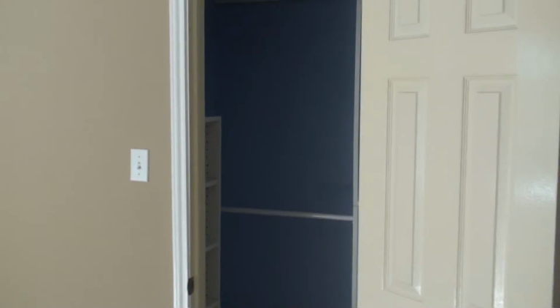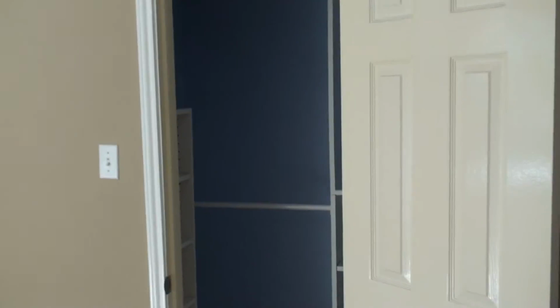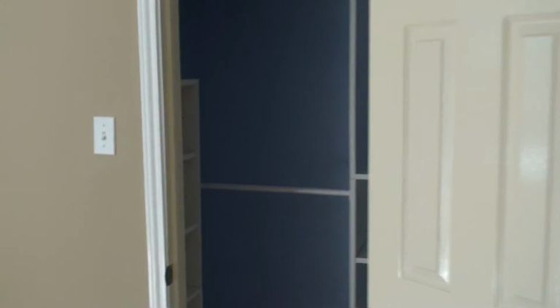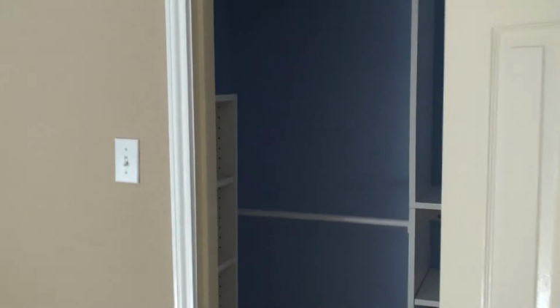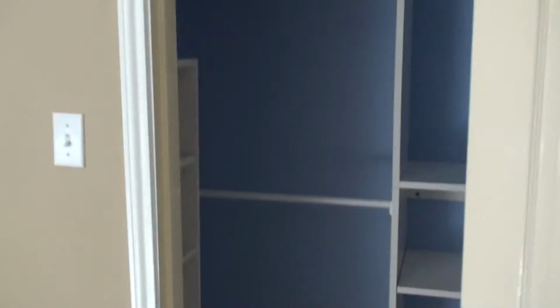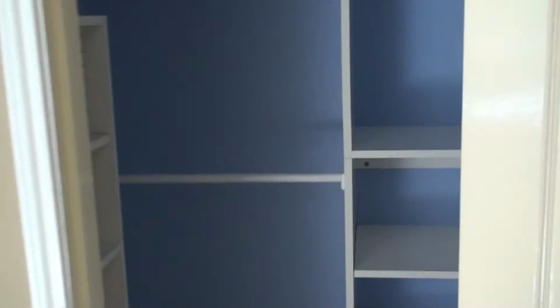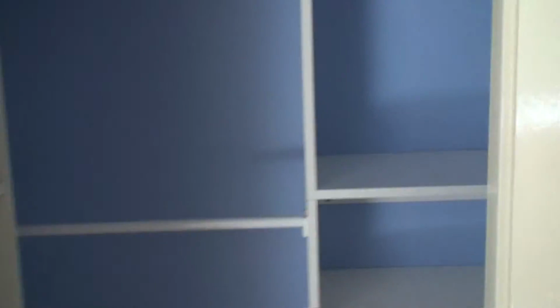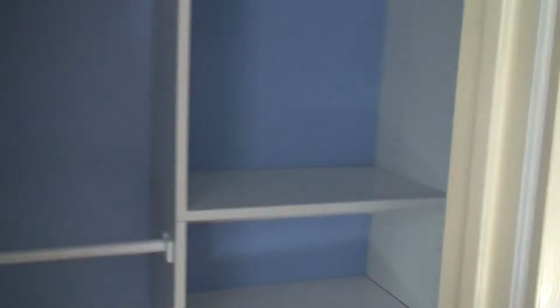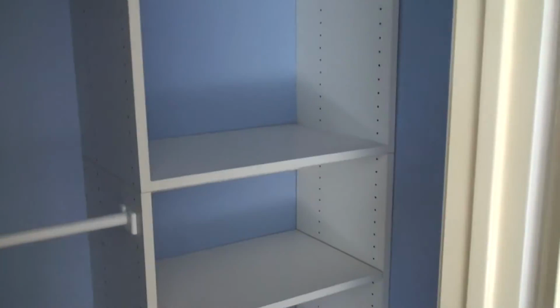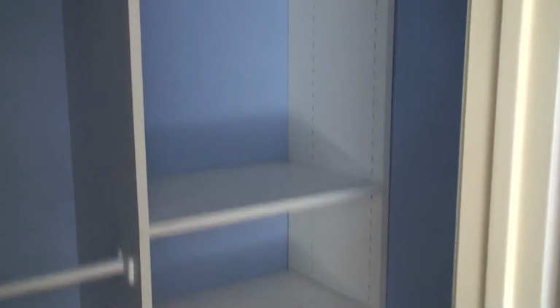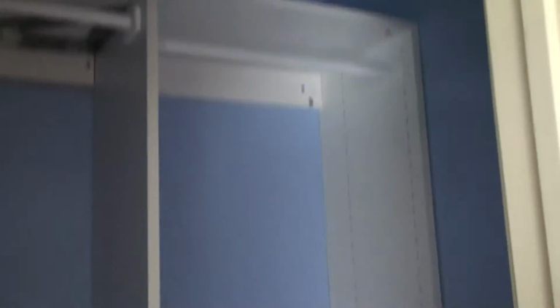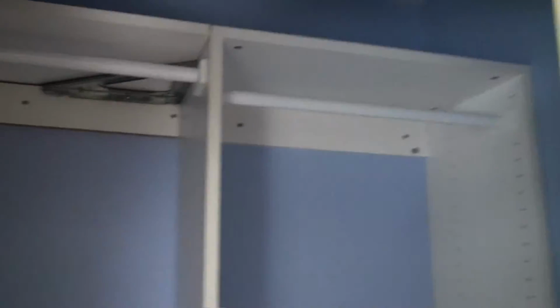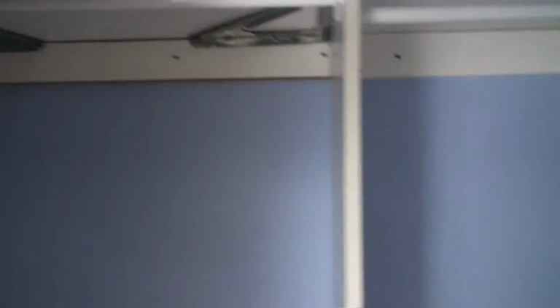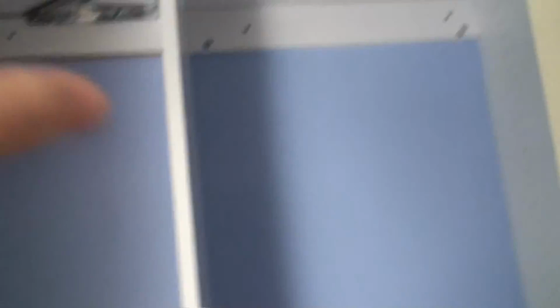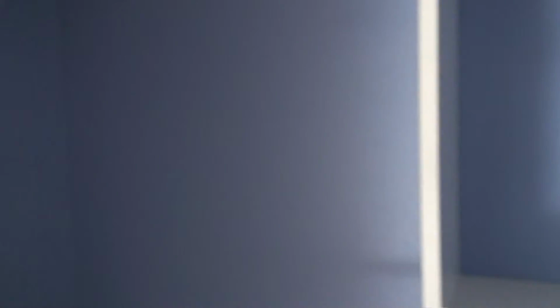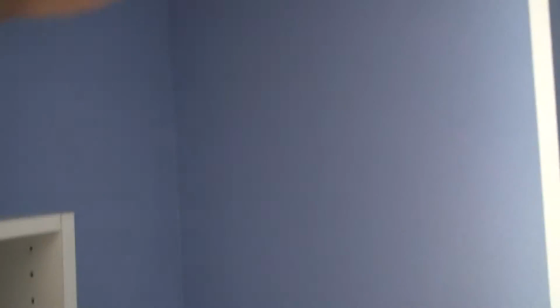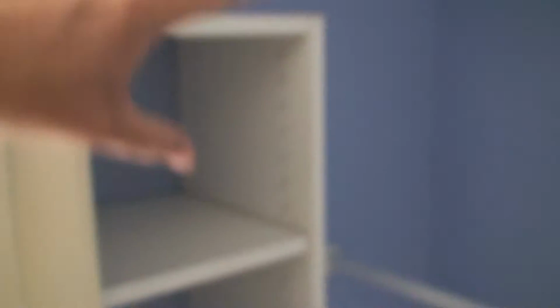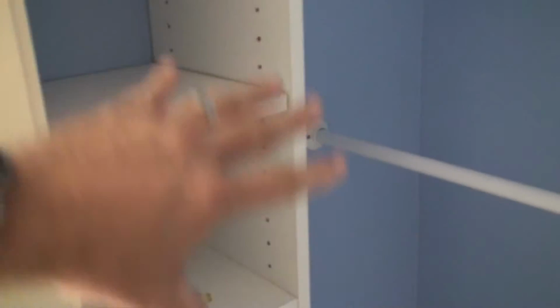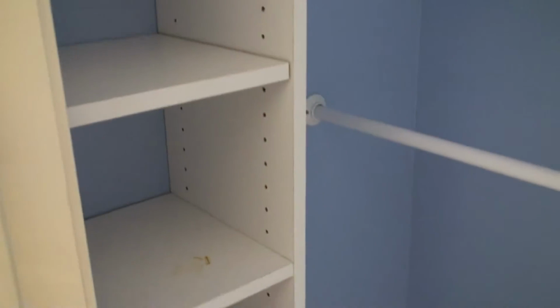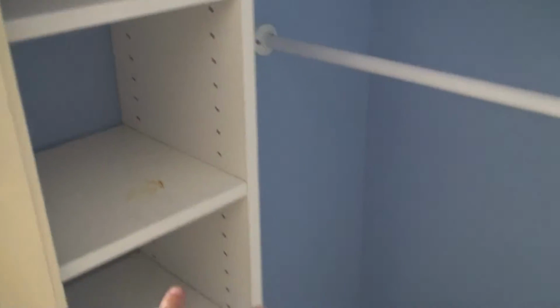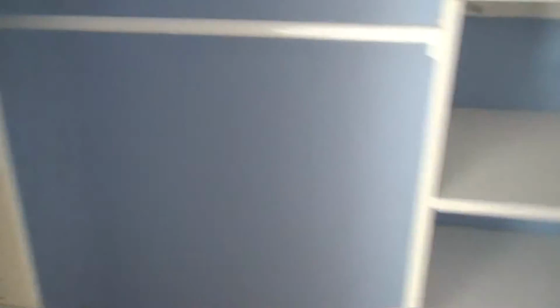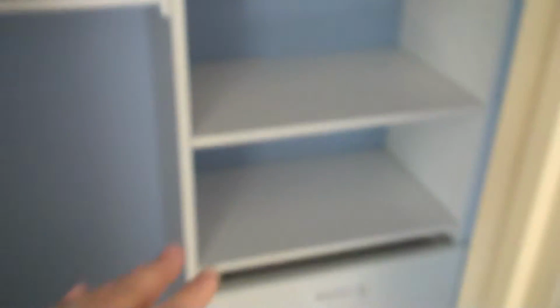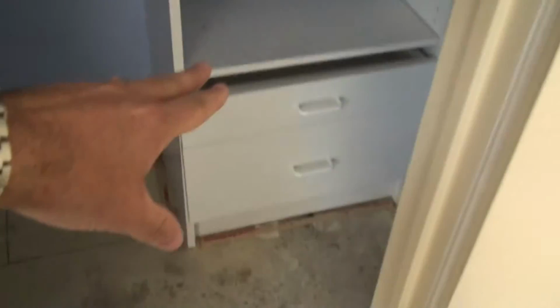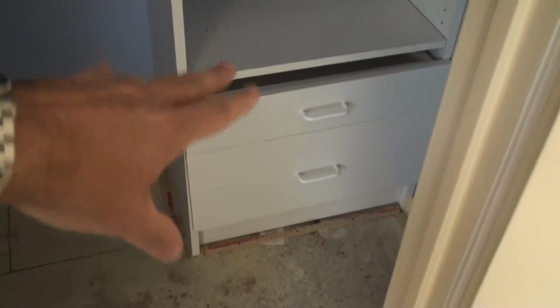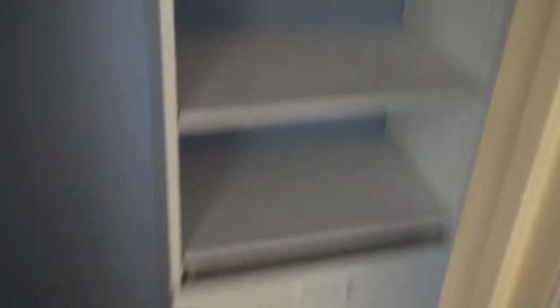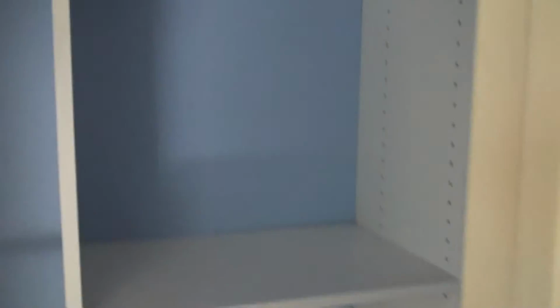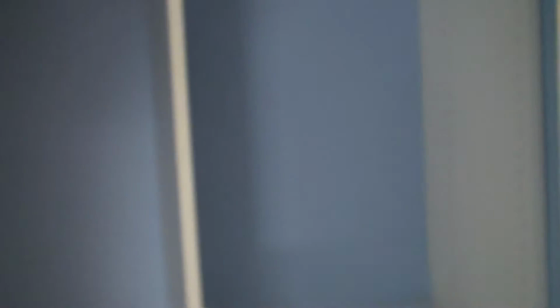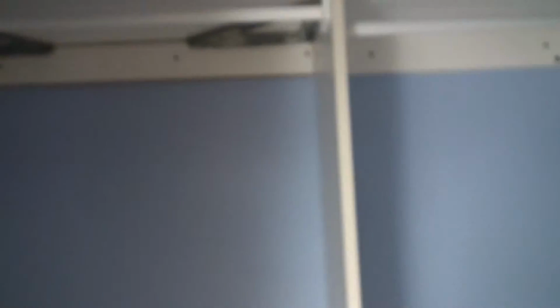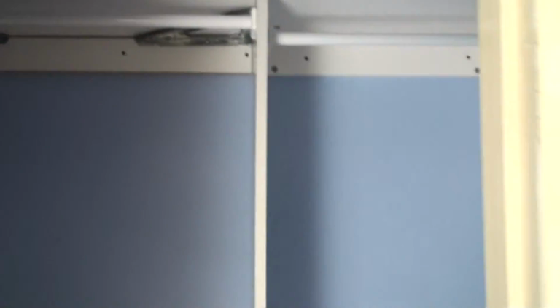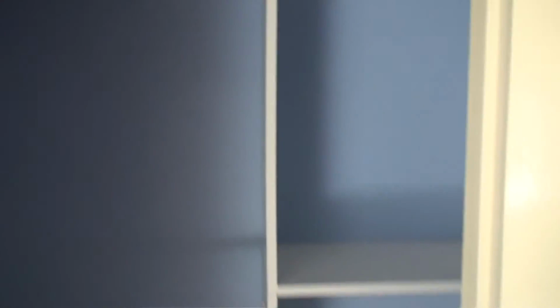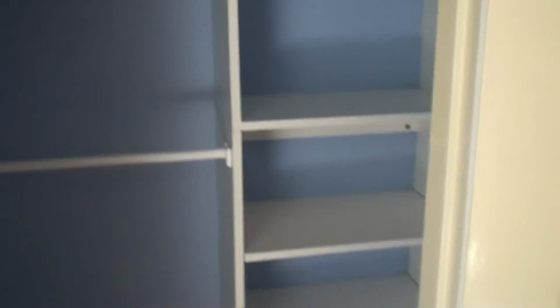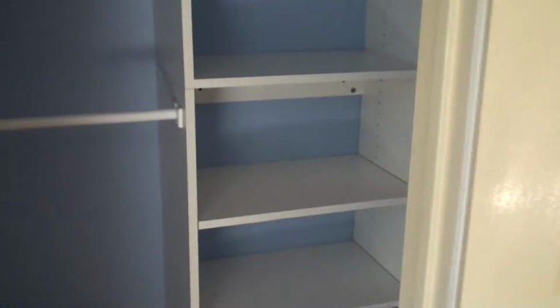This is bedroom number two's closet. It has built-ins — one, two, three hangers. There's some good shelving here and some custom drawers right there. It's an Ikea system.